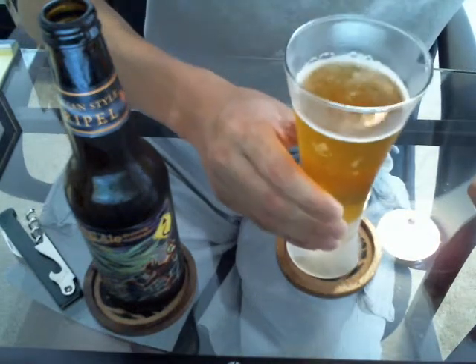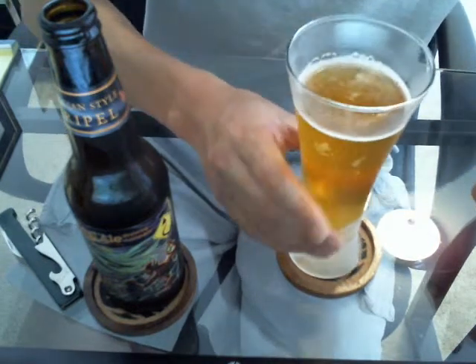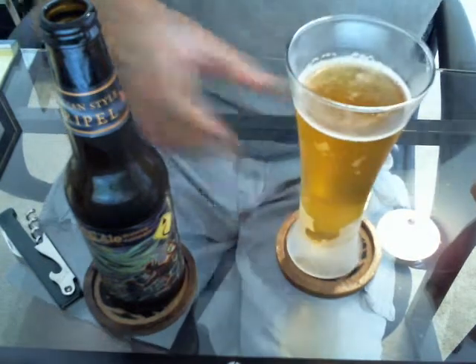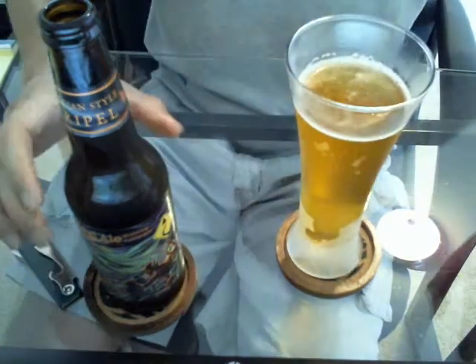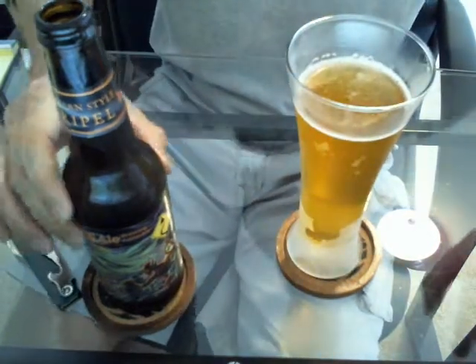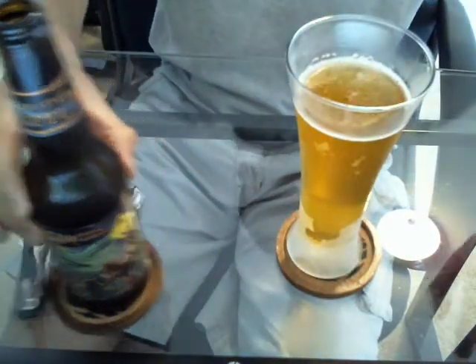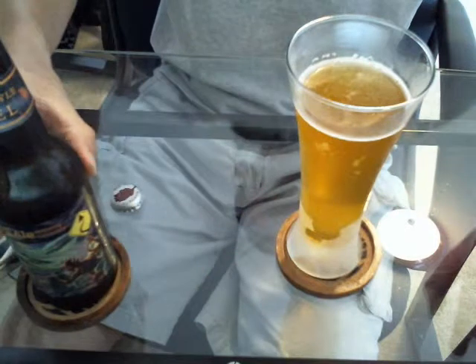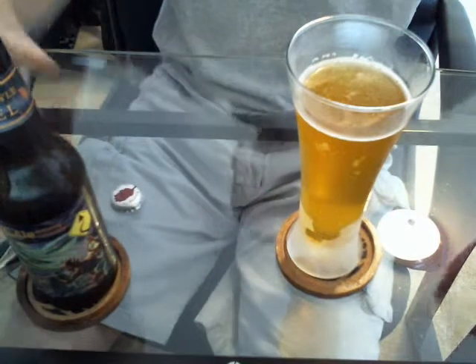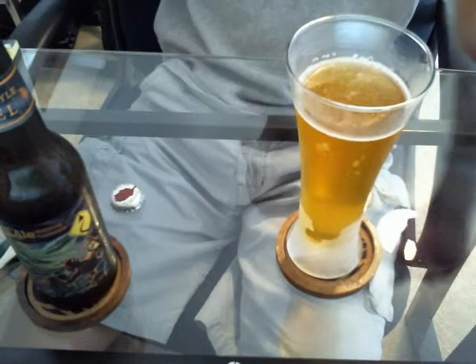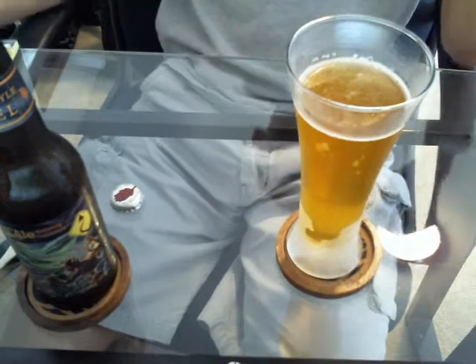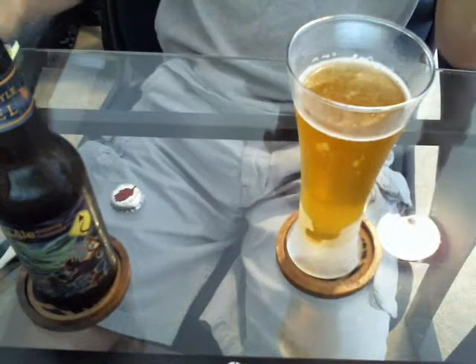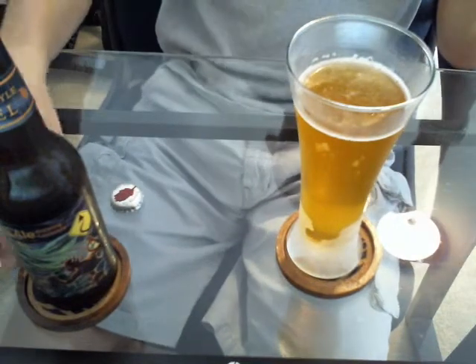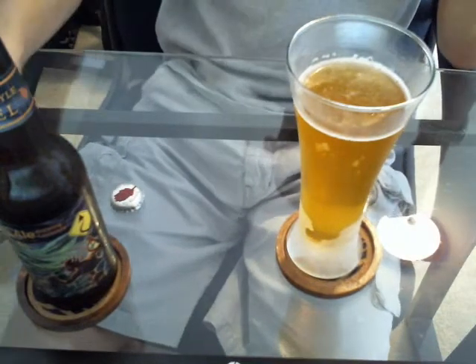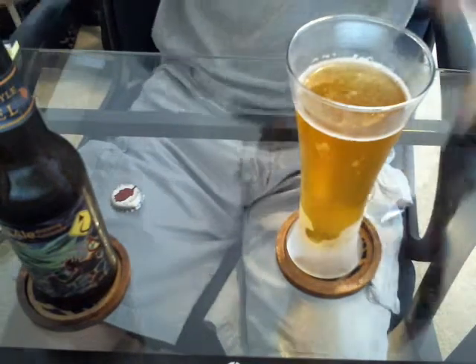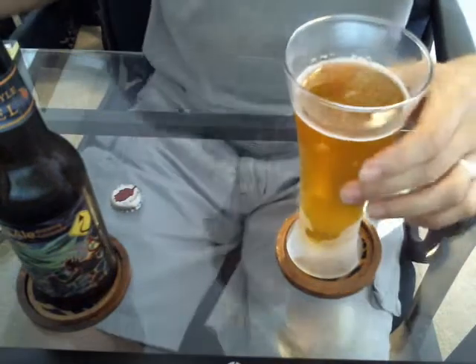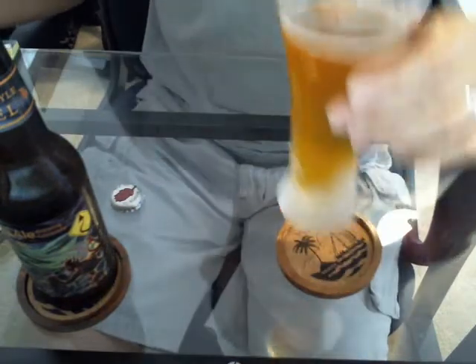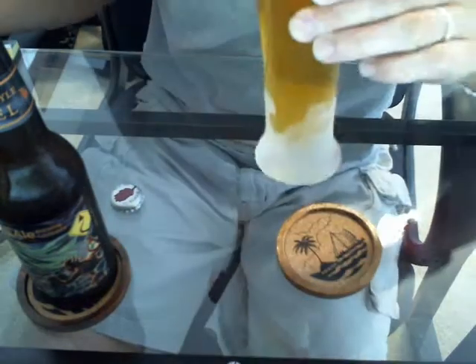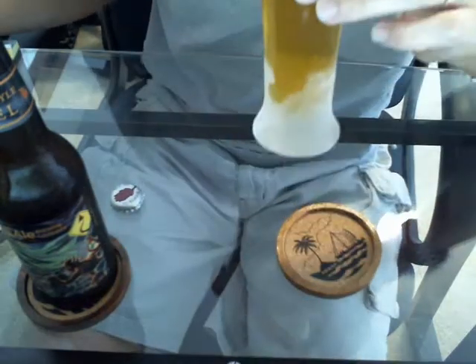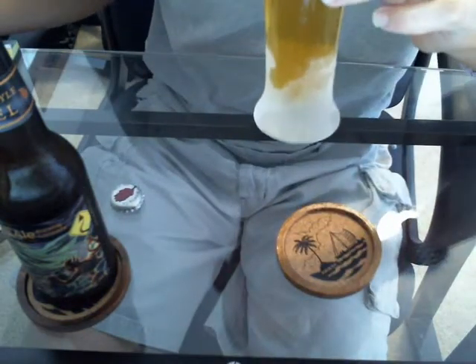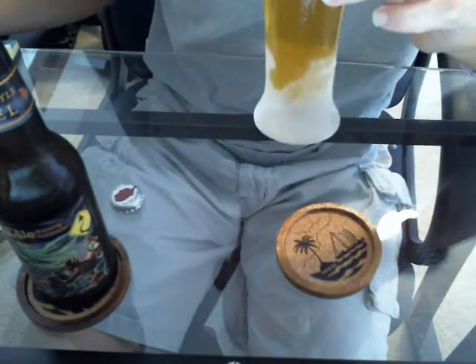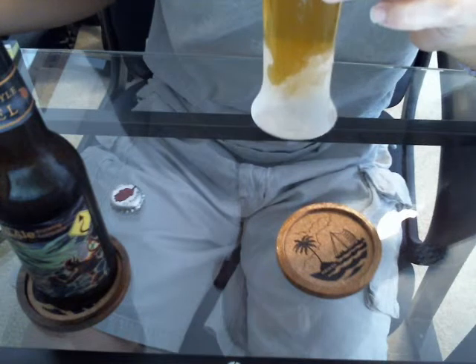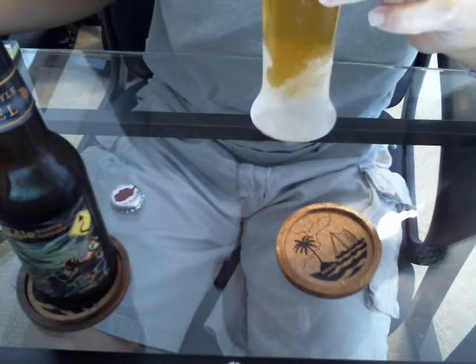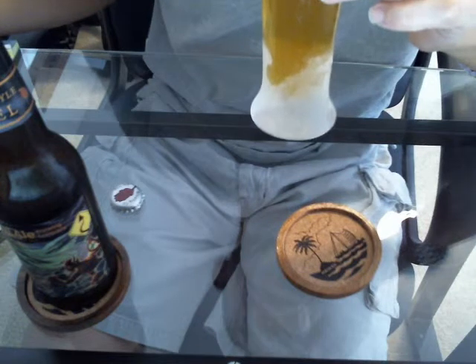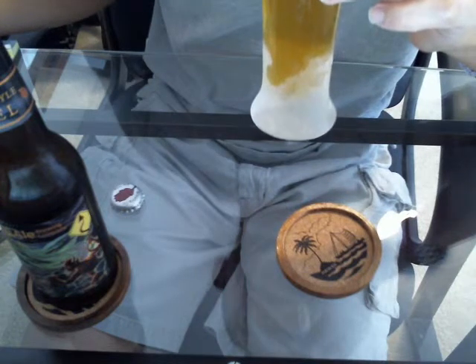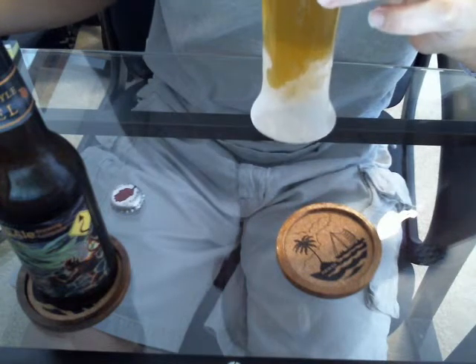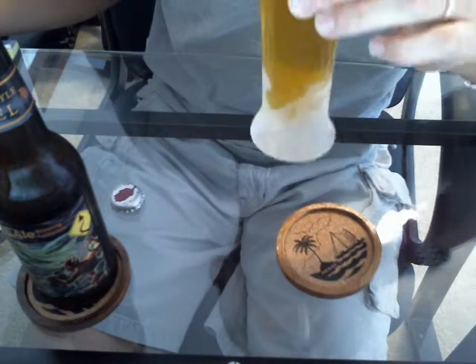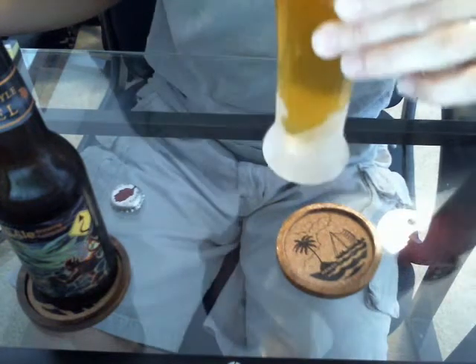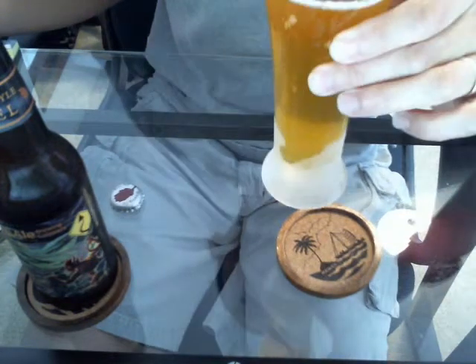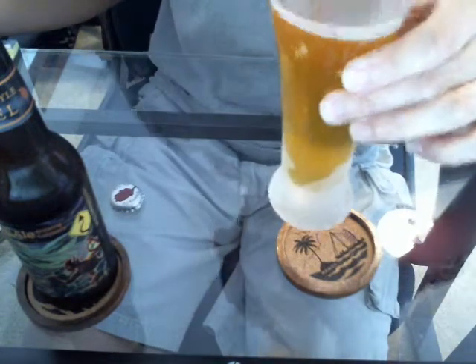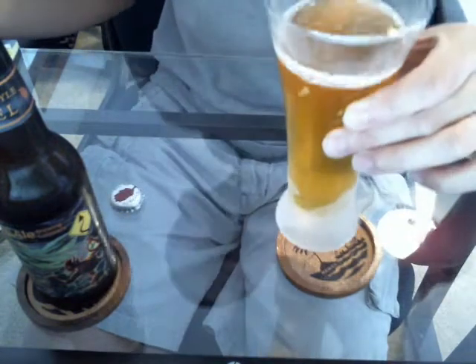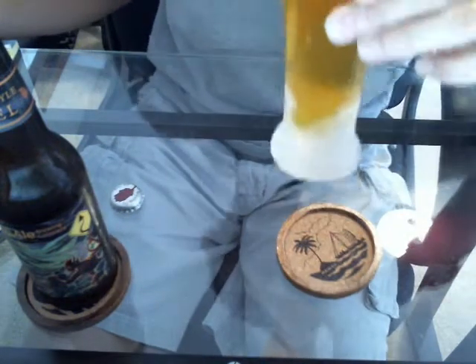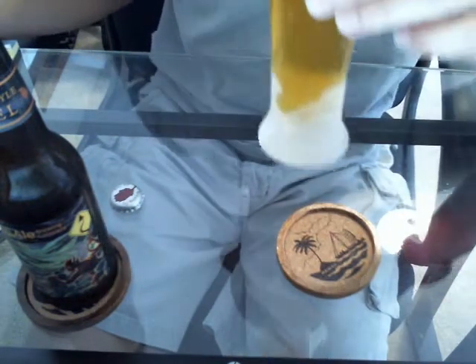It smells like a banana nut bread or something. Banana yeast — check it out.